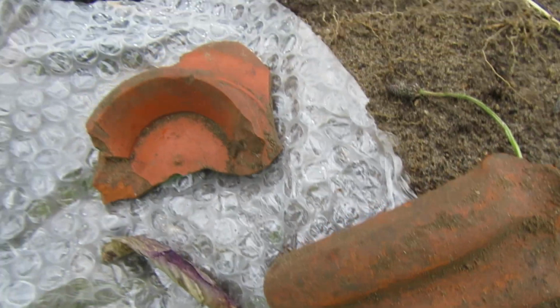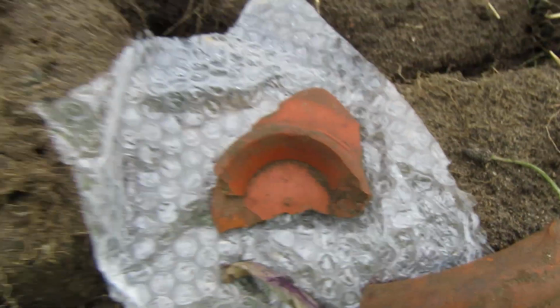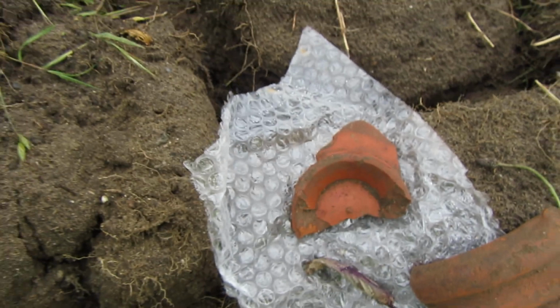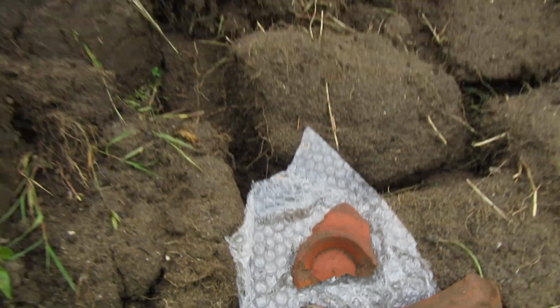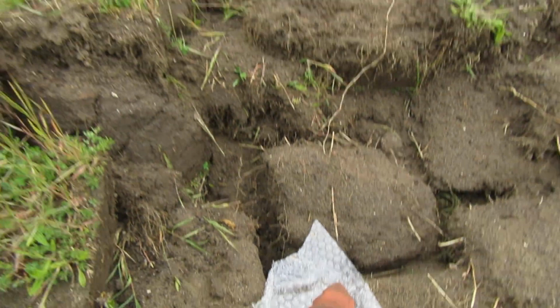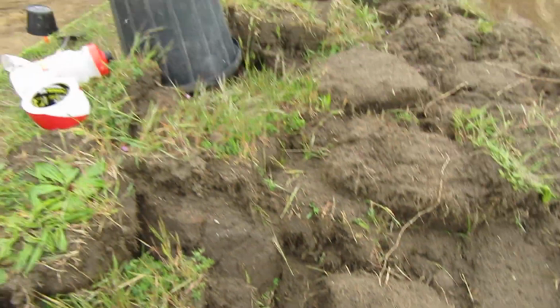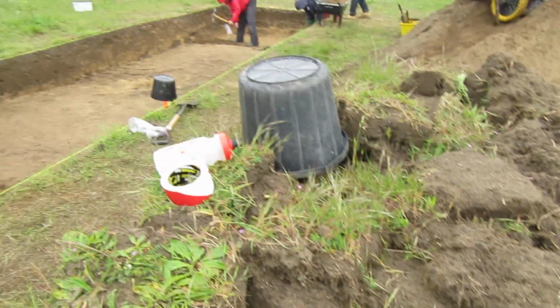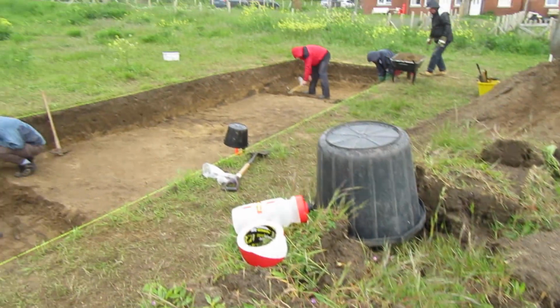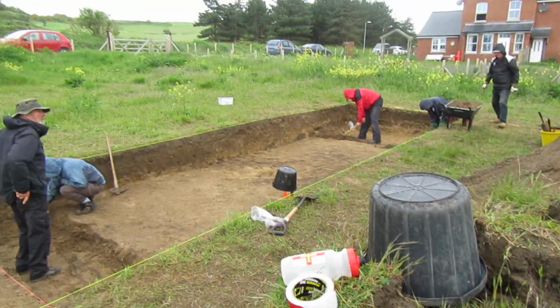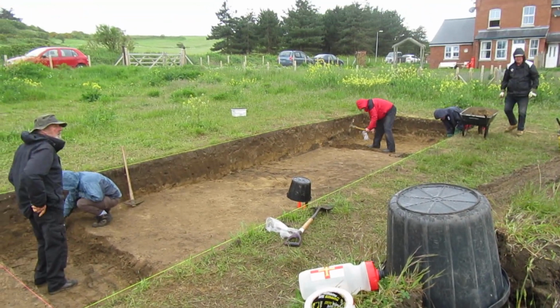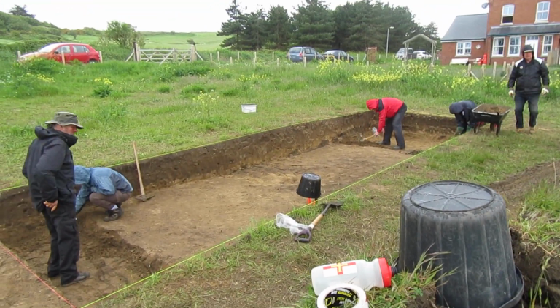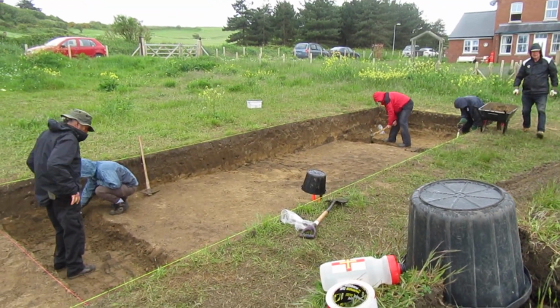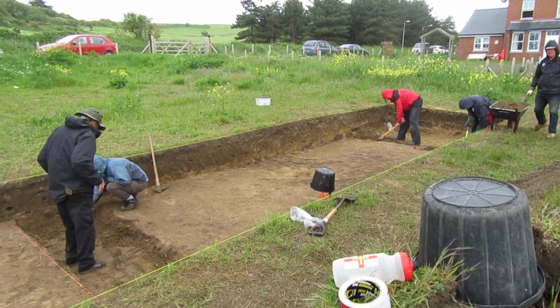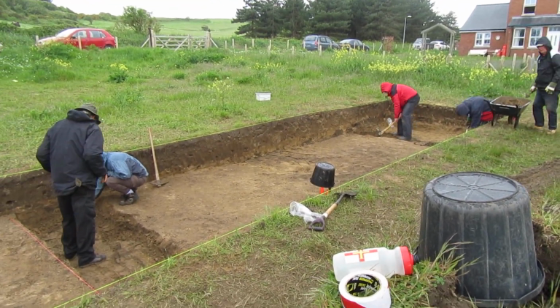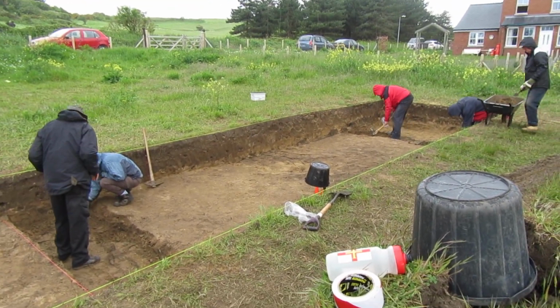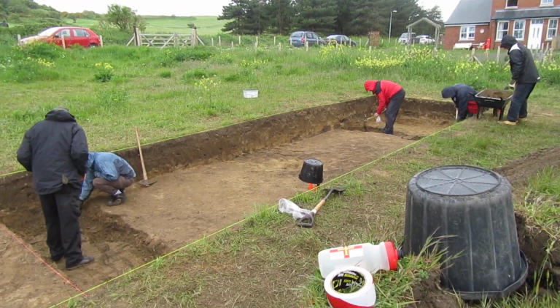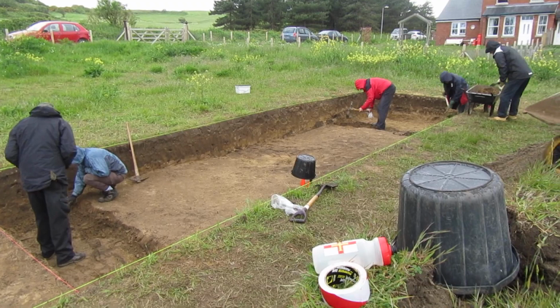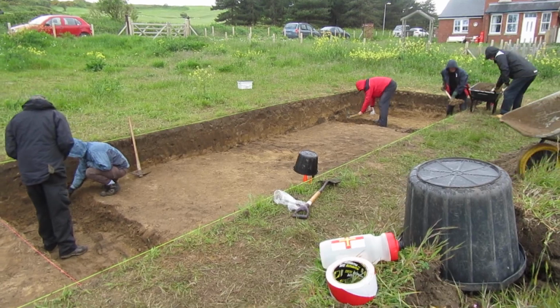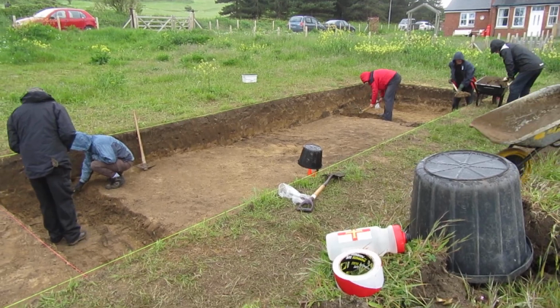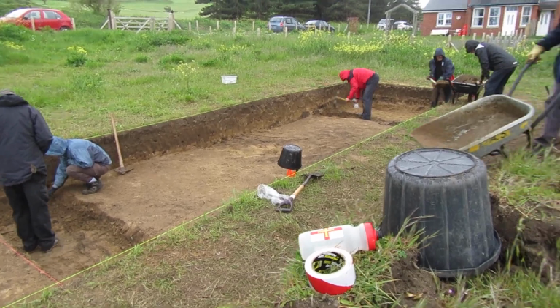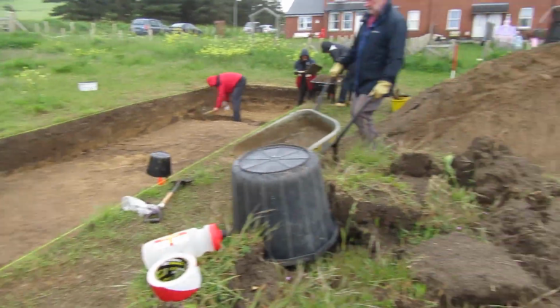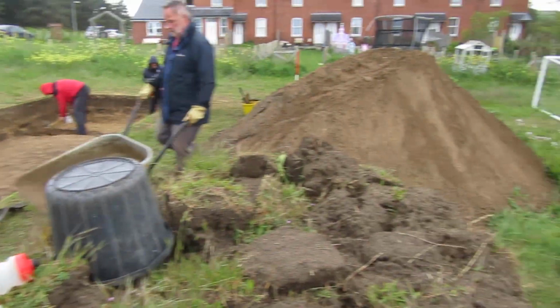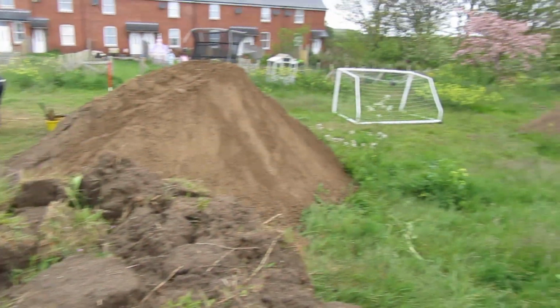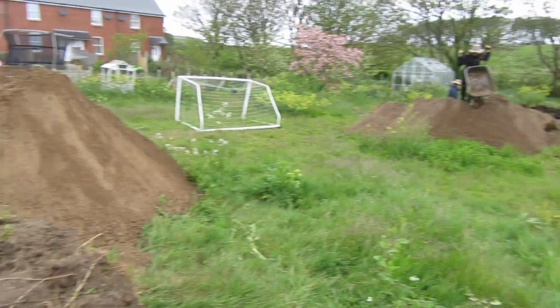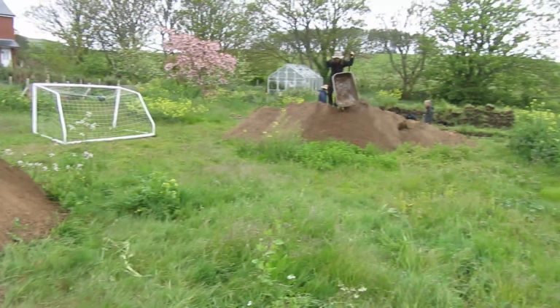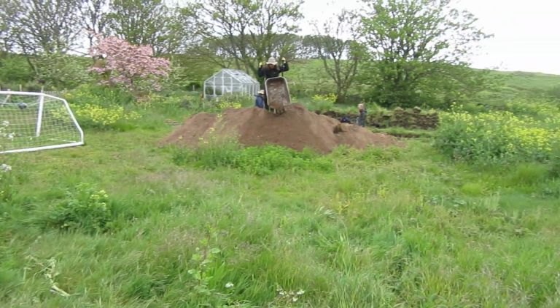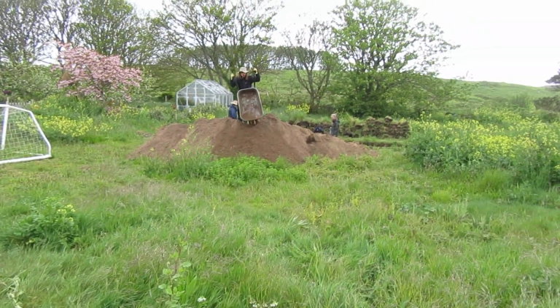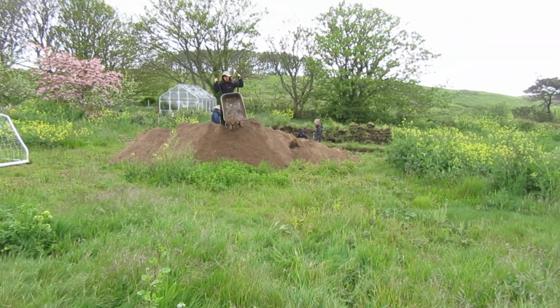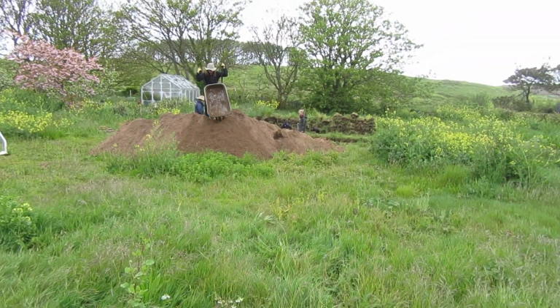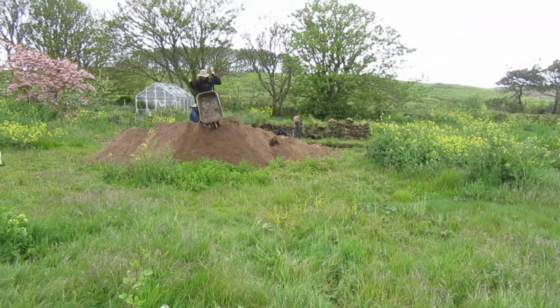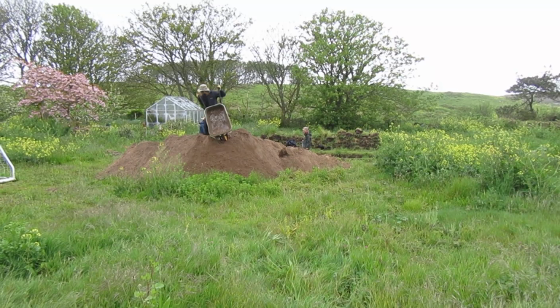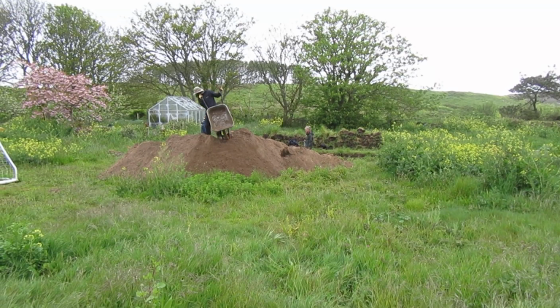Otherwise we're carrying on, still removing spoil to try and get down to some Roman structures, hopefully with some slightly better weather tomorrow.